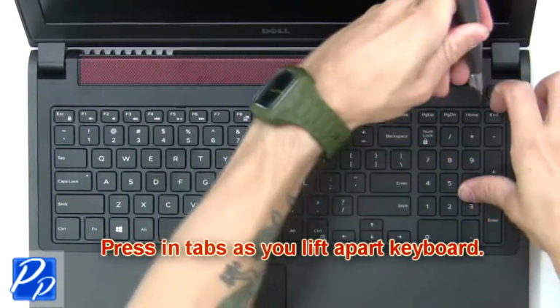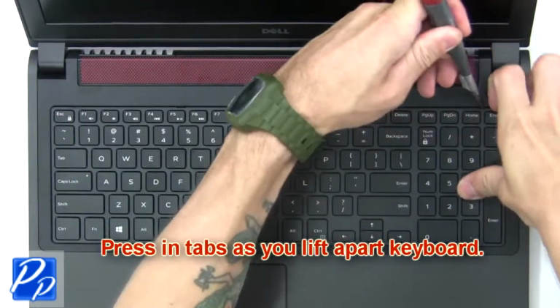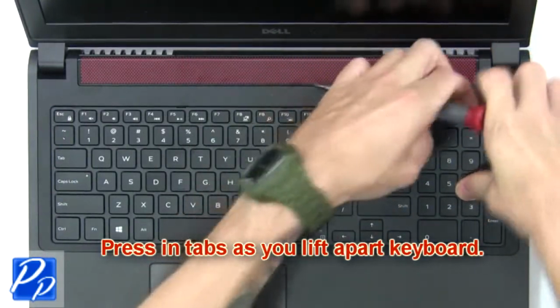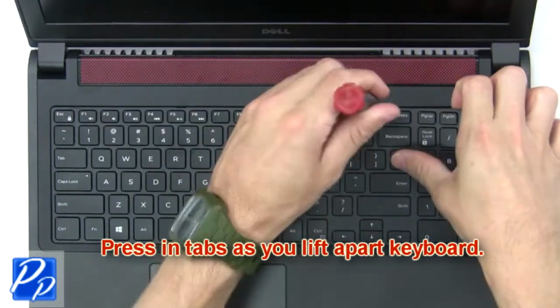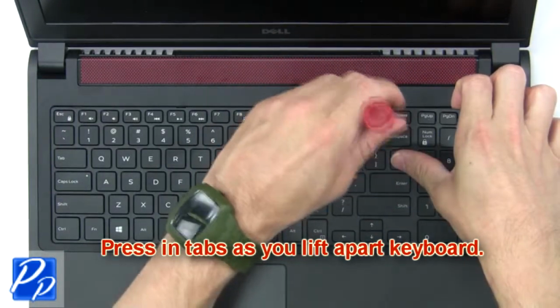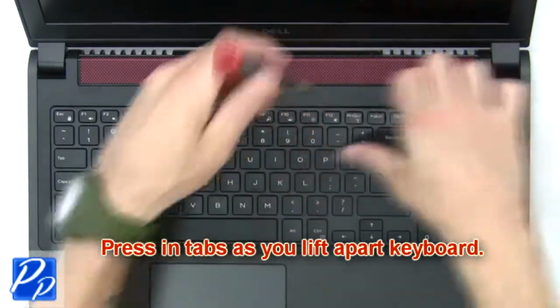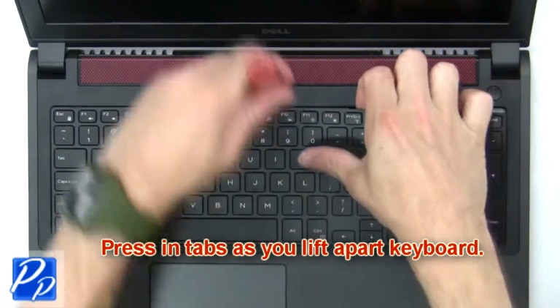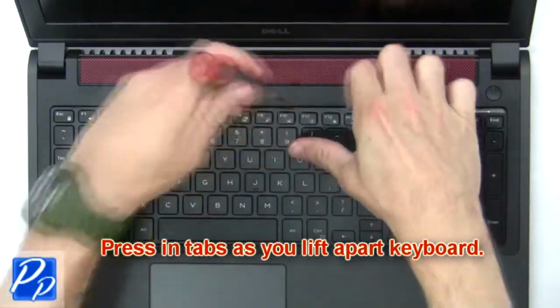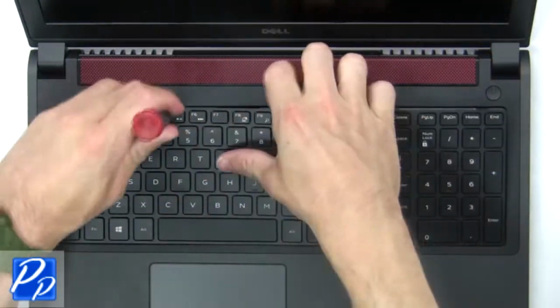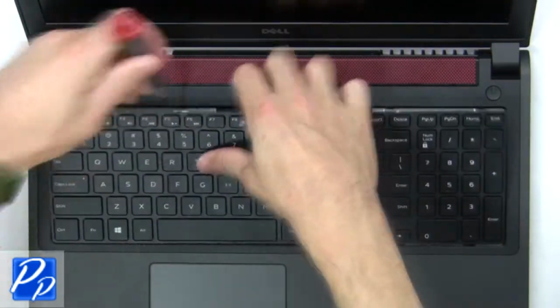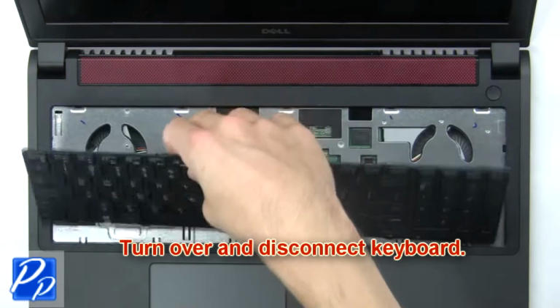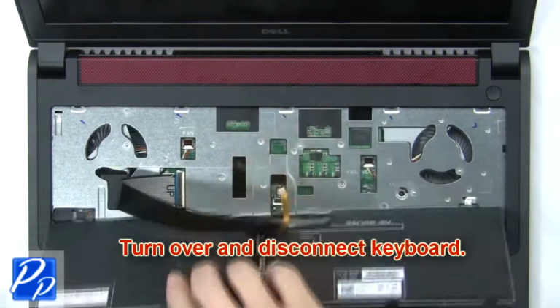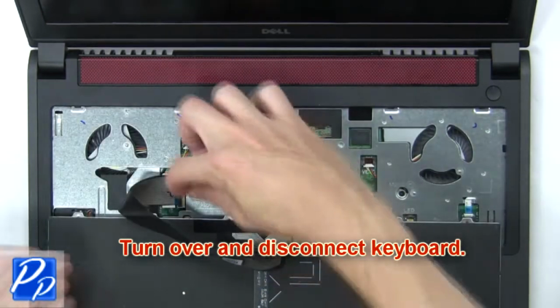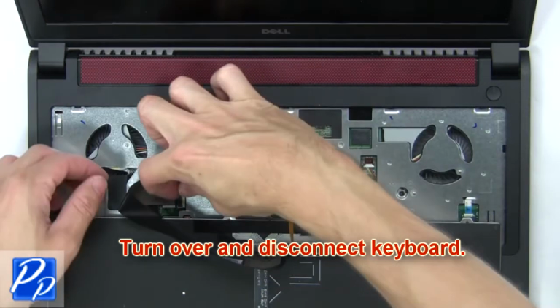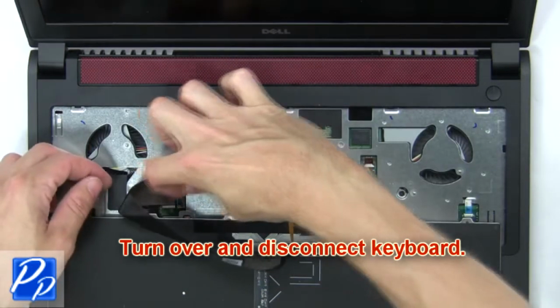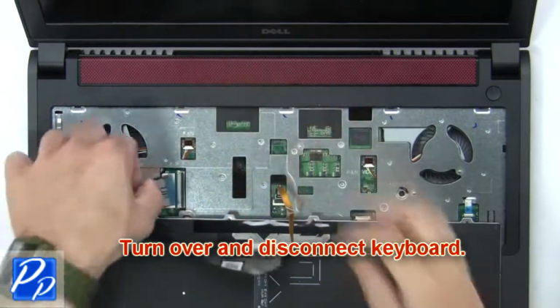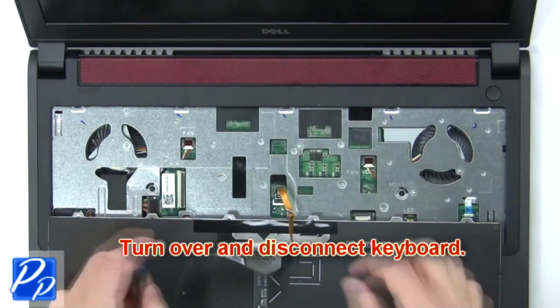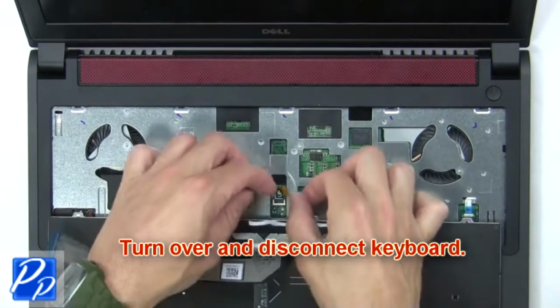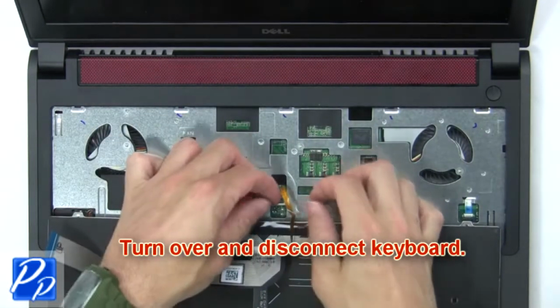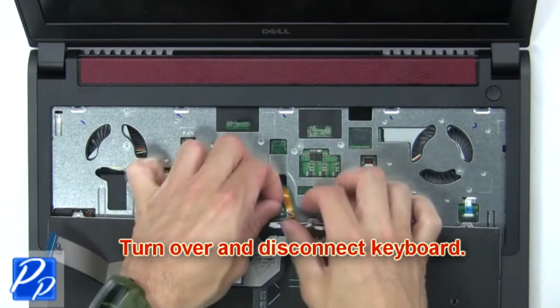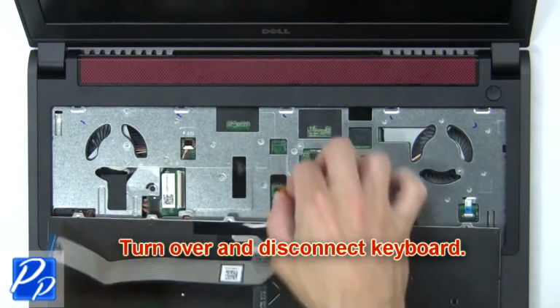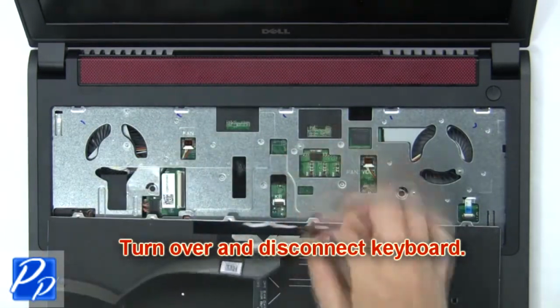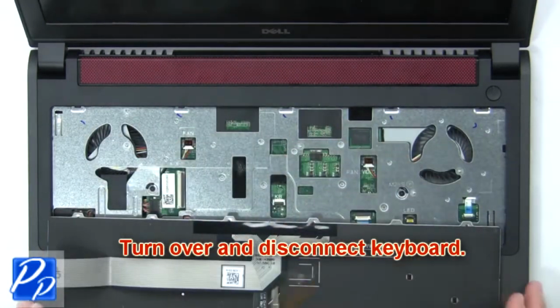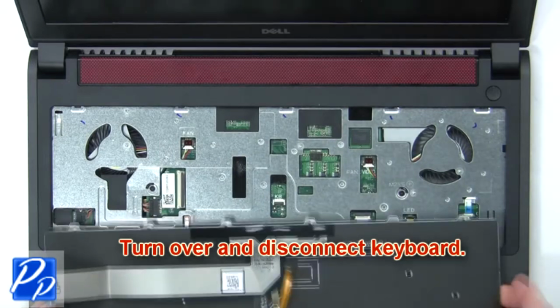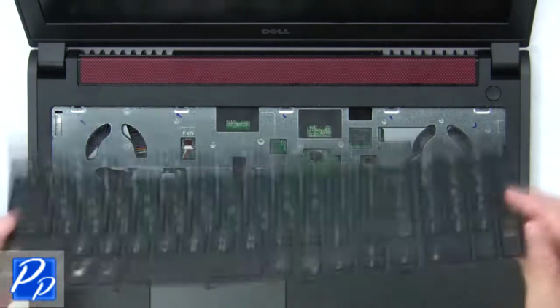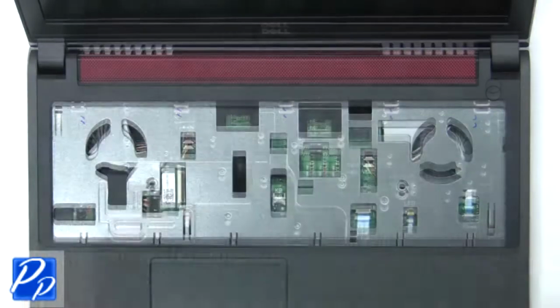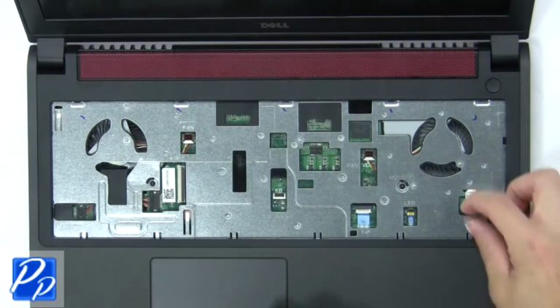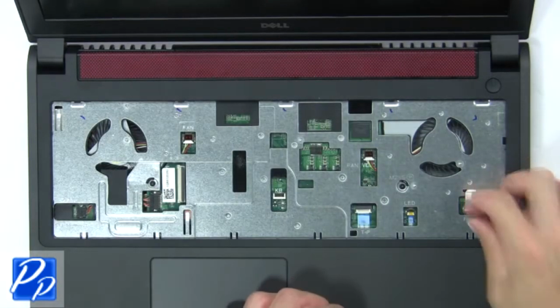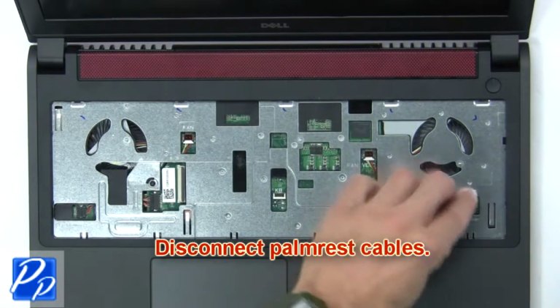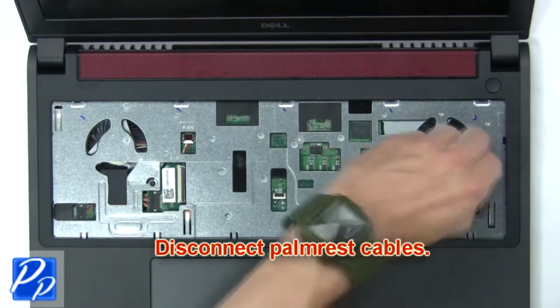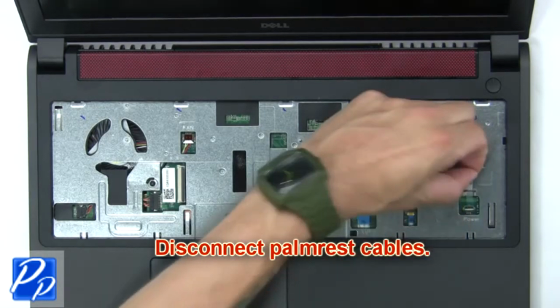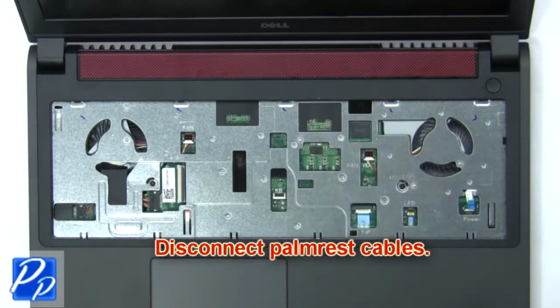Next, press in tabs as you lift apart the keyboard, then turn over and disconnect the keyboard. Now disconnect the palm rest cables.